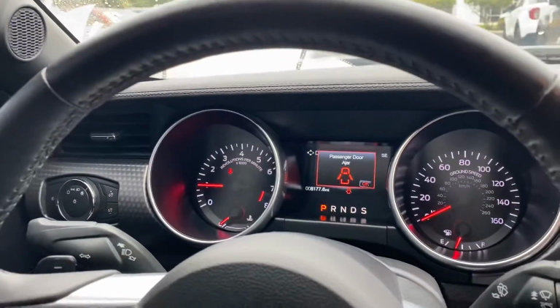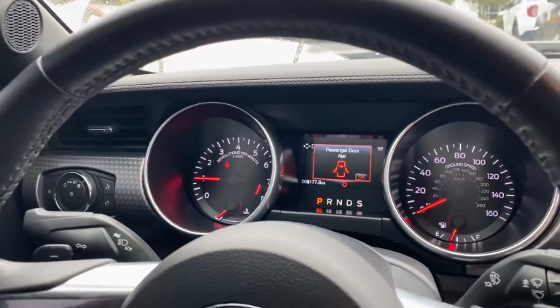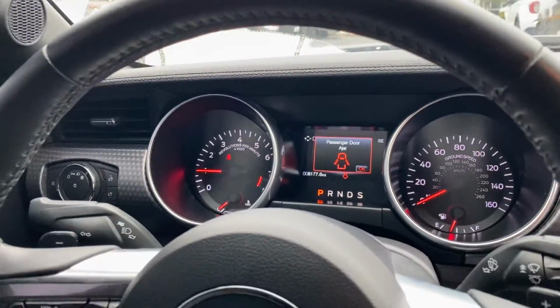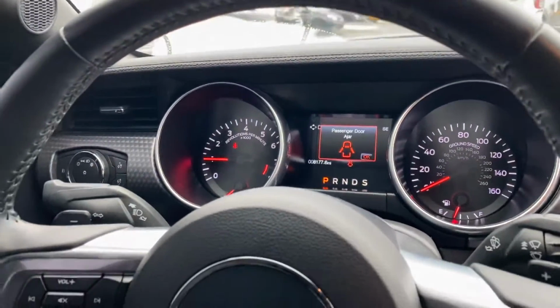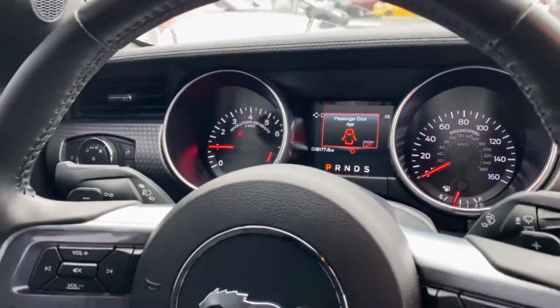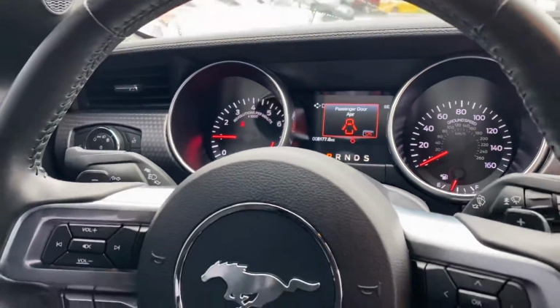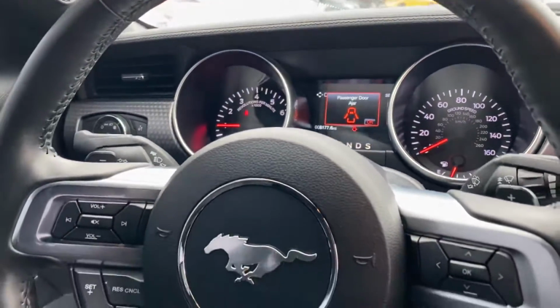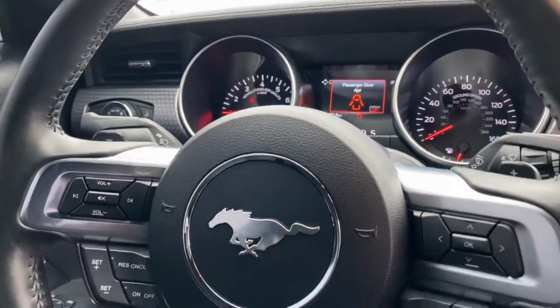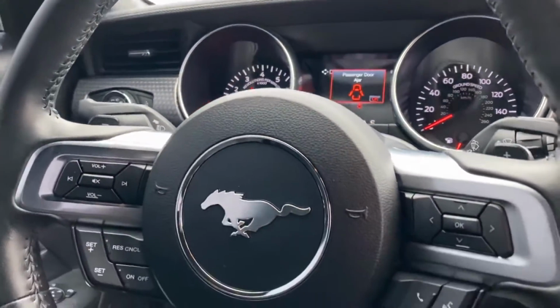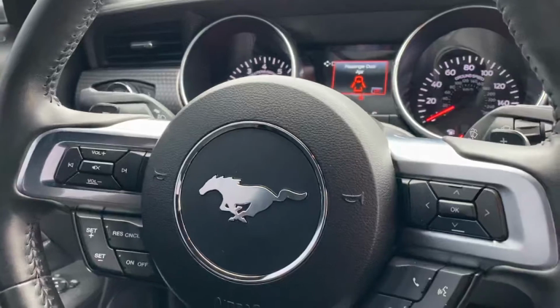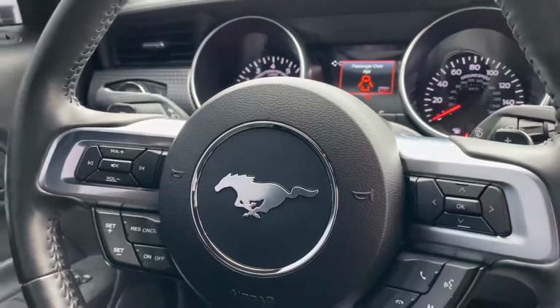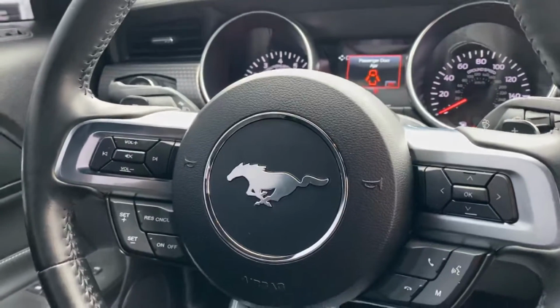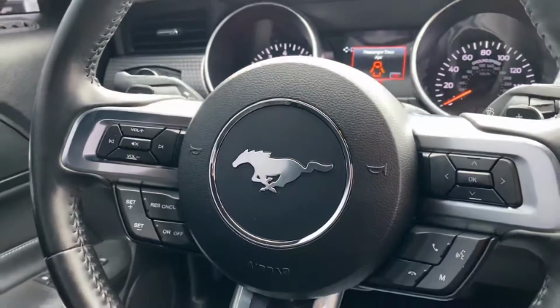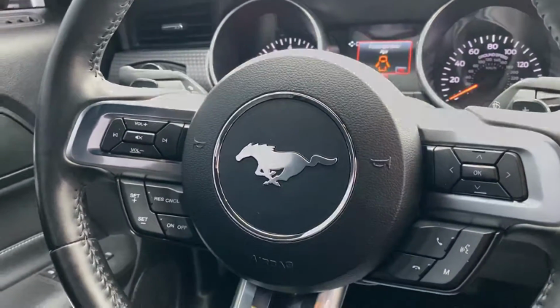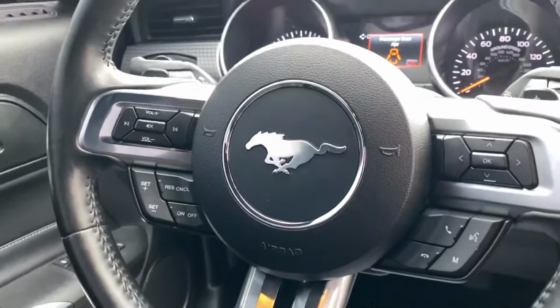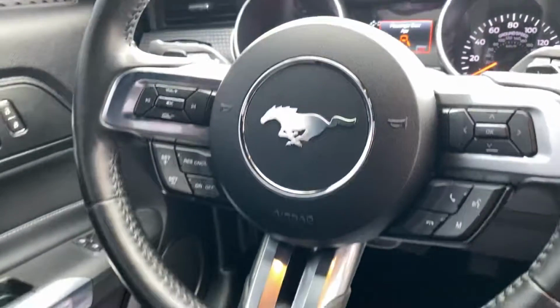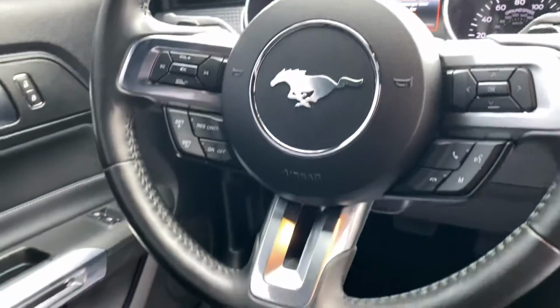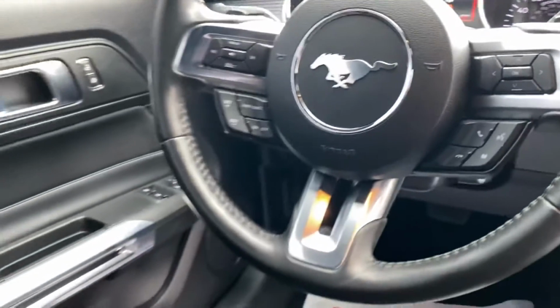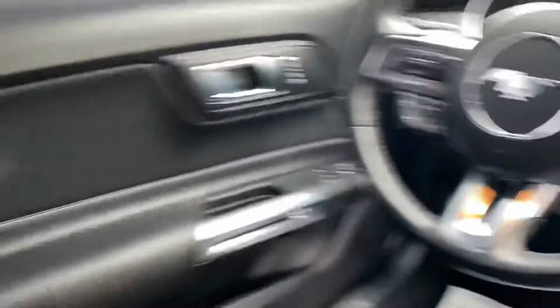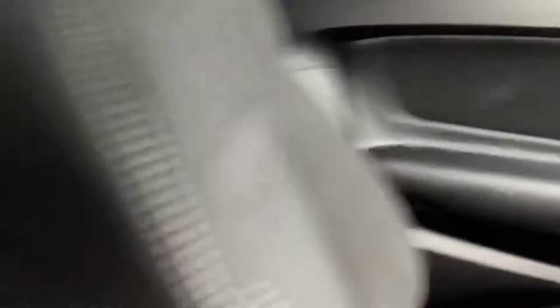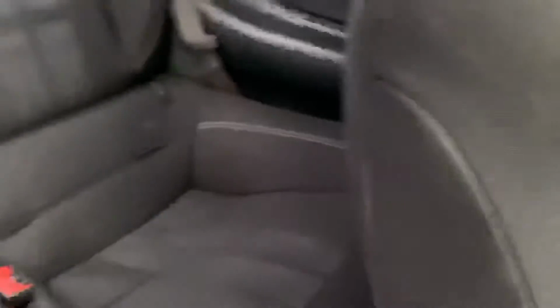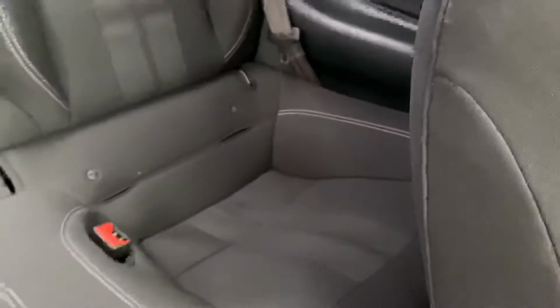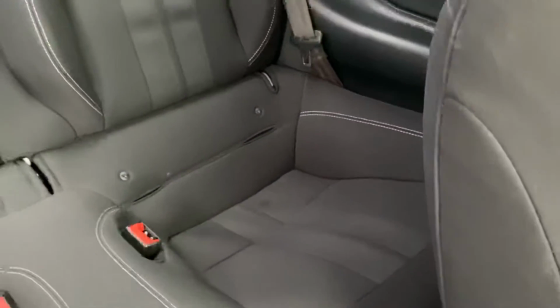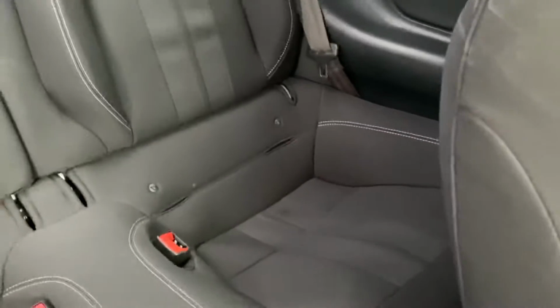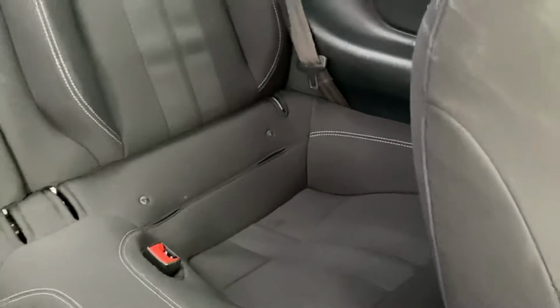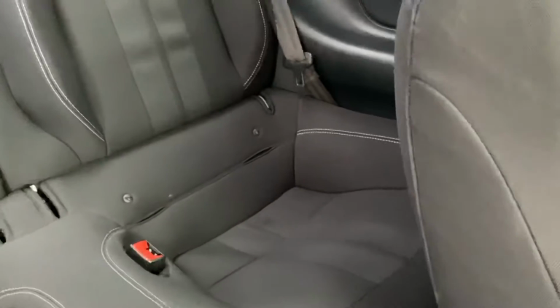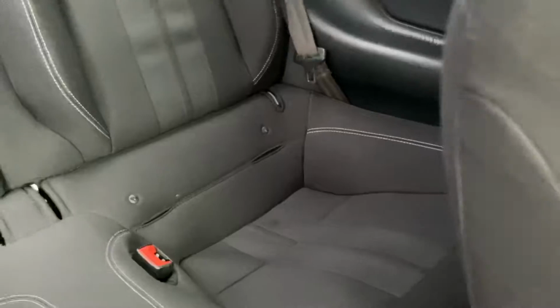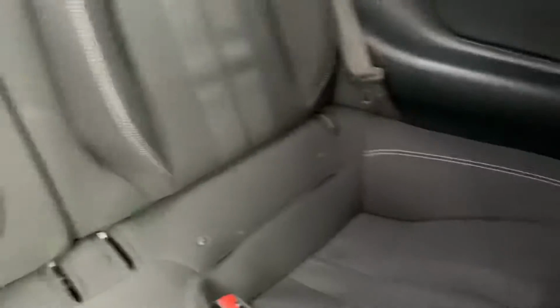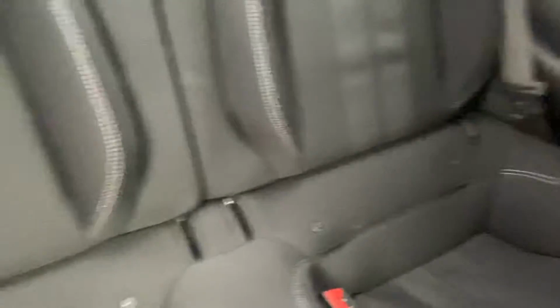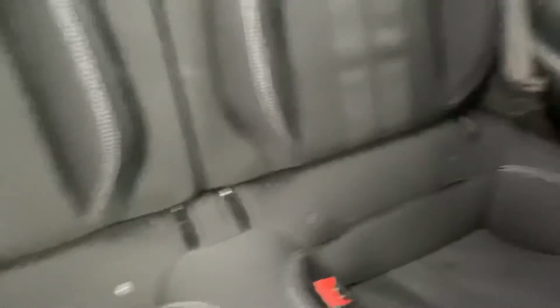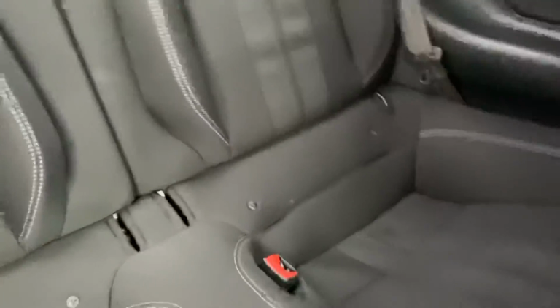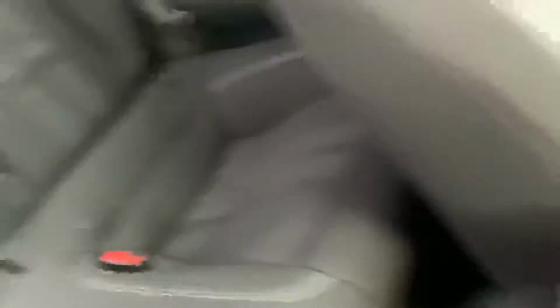No Christmas lights on — dashboard is clean. Got your cruise control, Bluetooth.